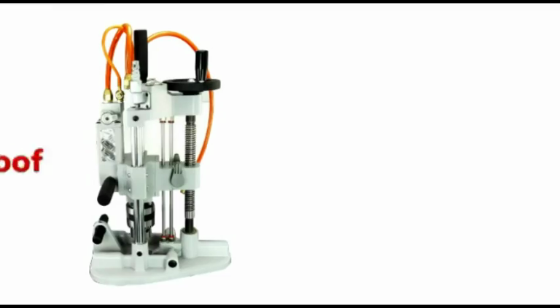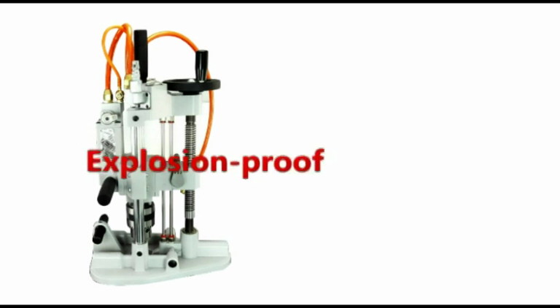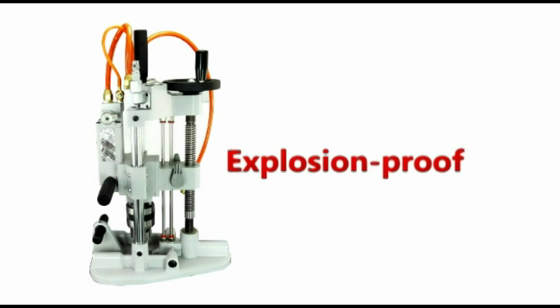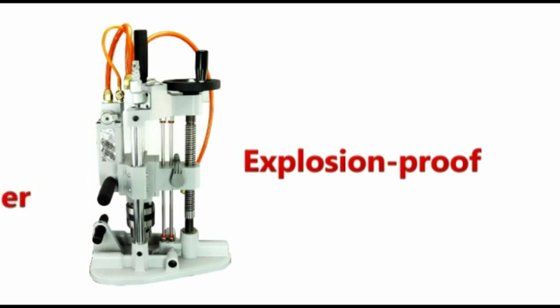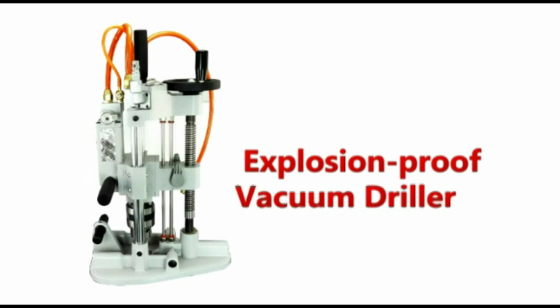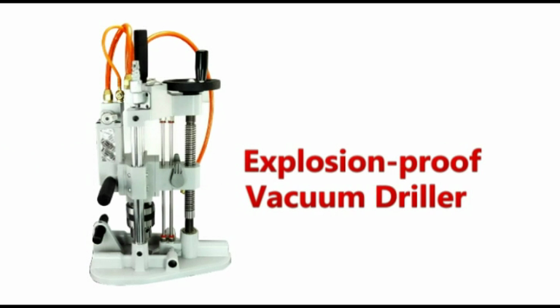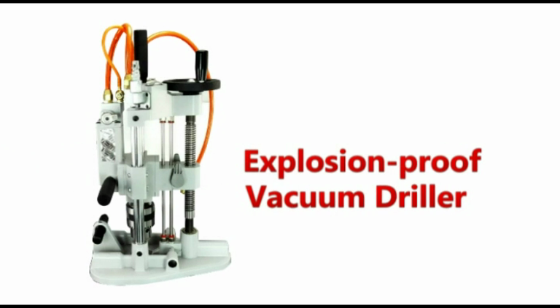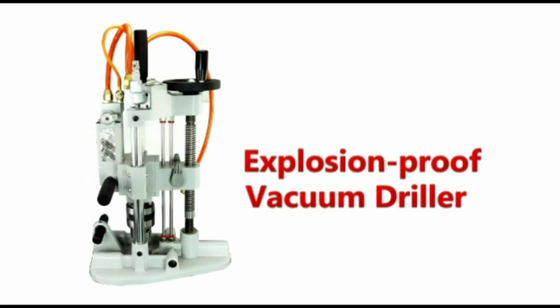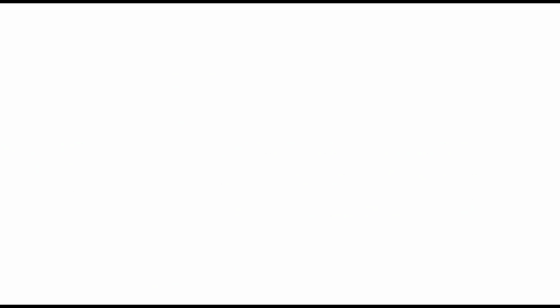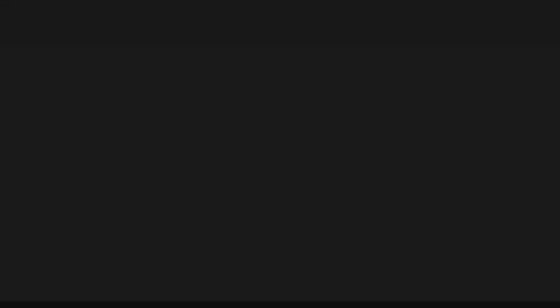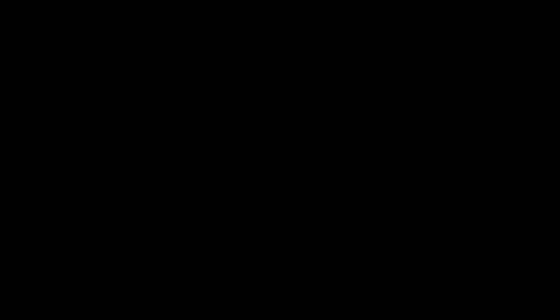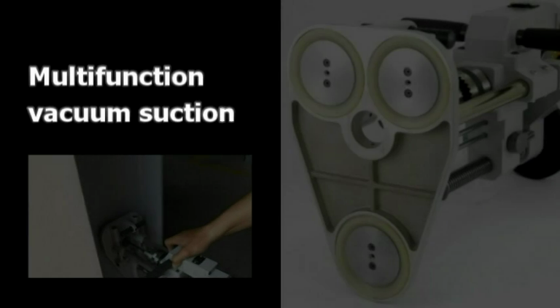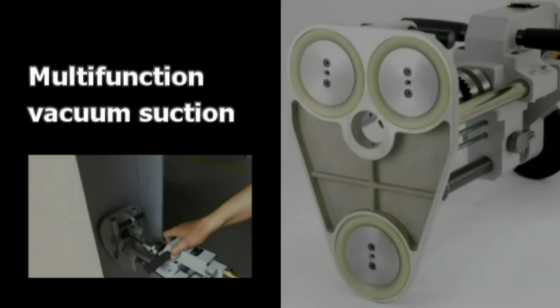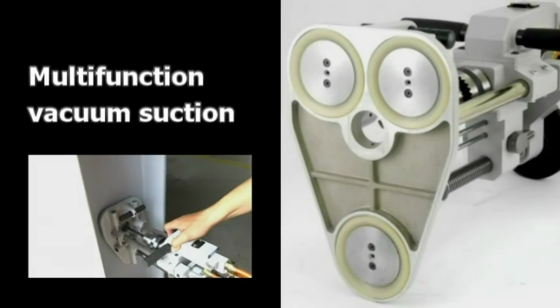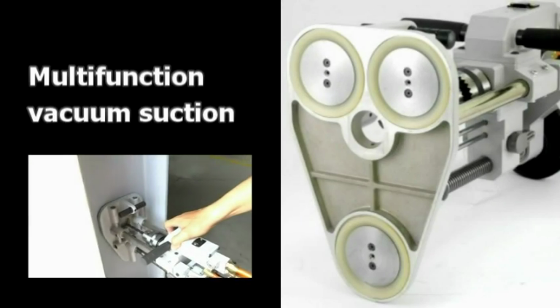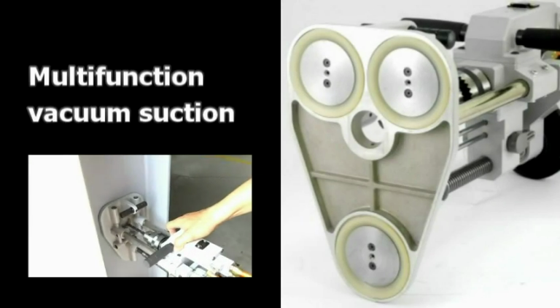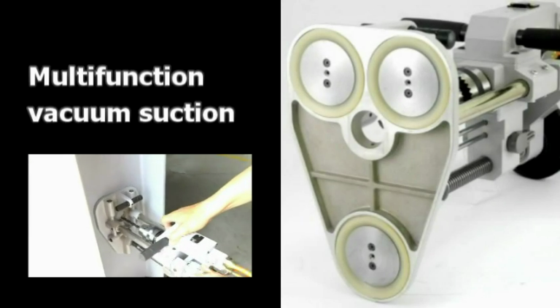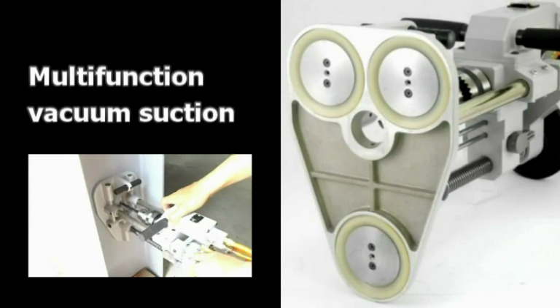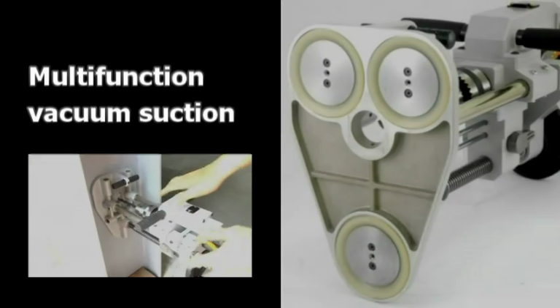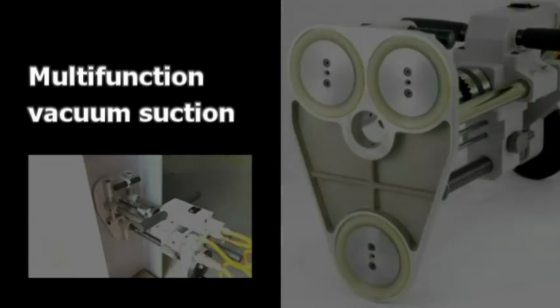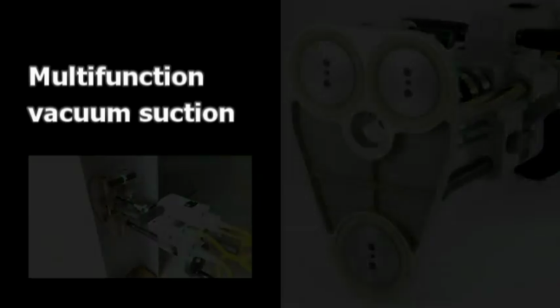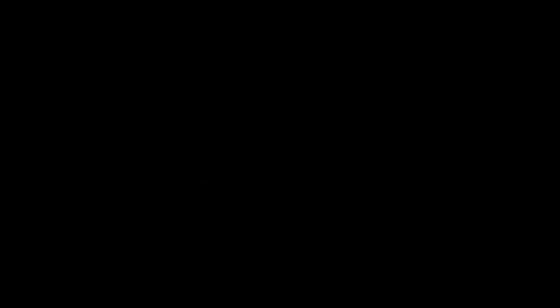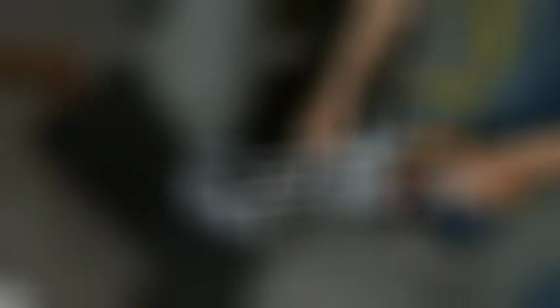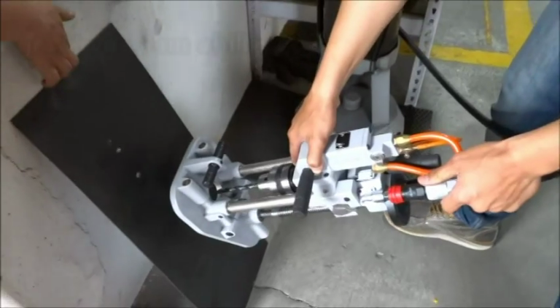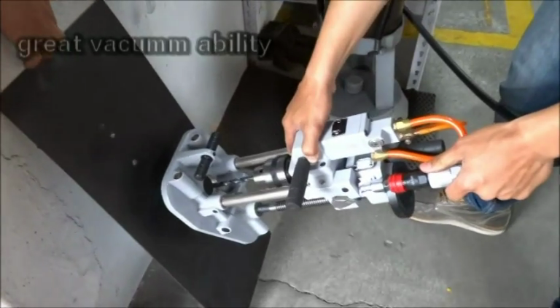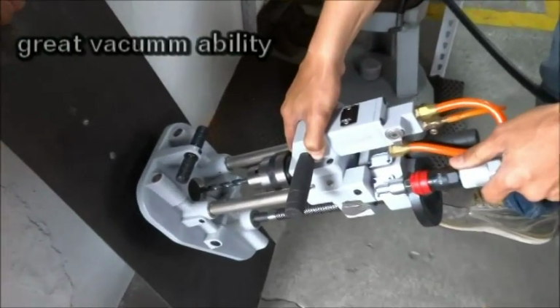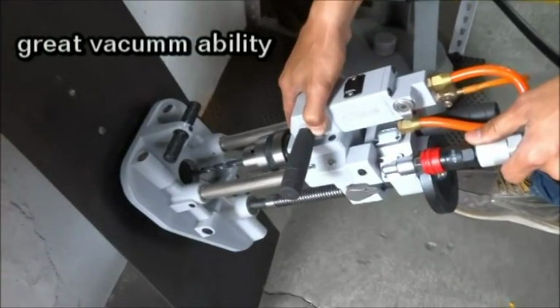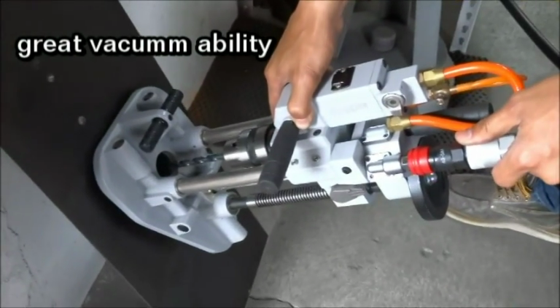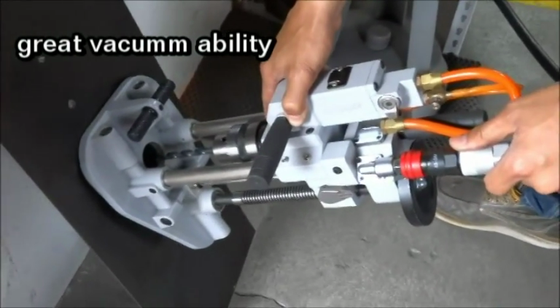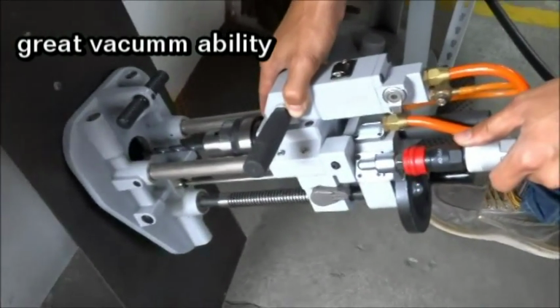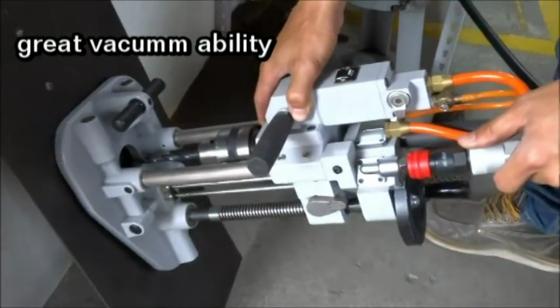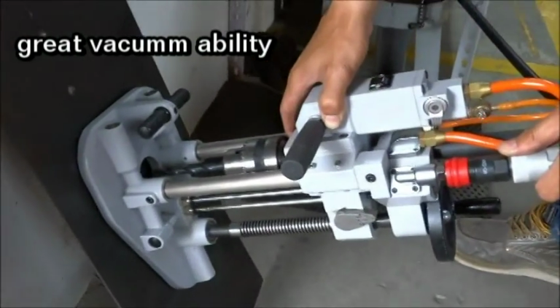Explosion Proof Vacuum Driller, Made in Taiwan. The new multi-function vacuum section provides great vacuum ability to fix the driller on the surface firmly and stably, then you can put your hands aside.